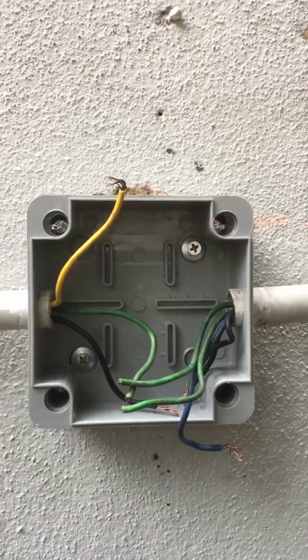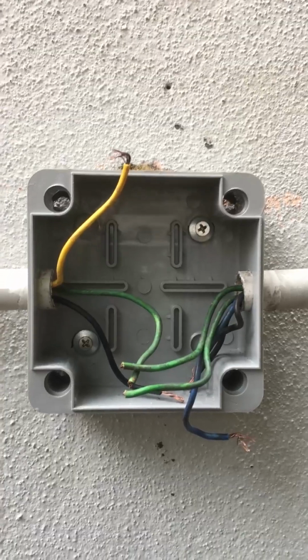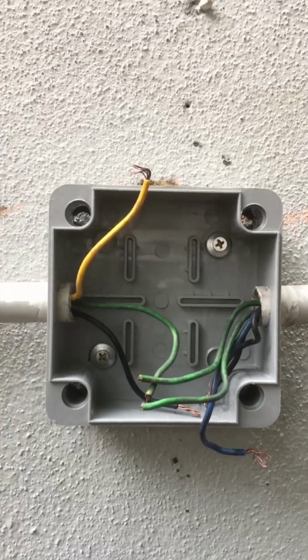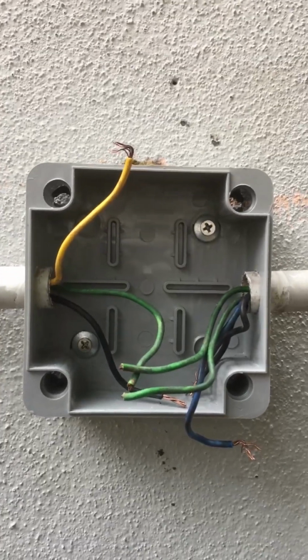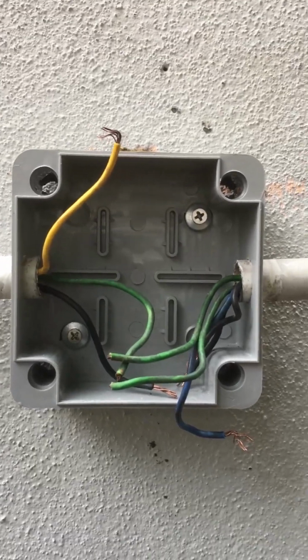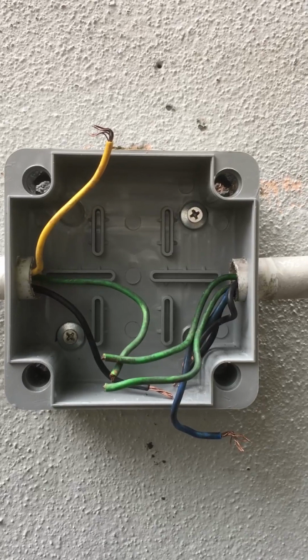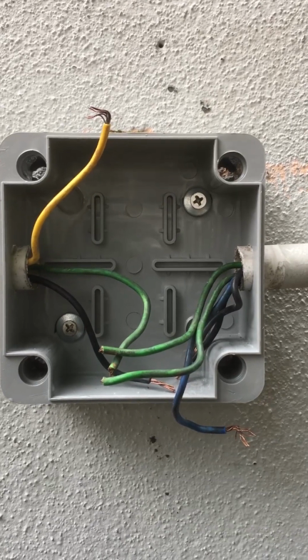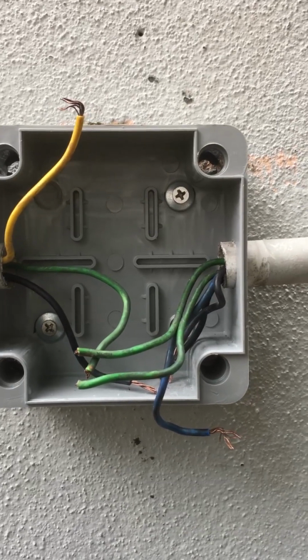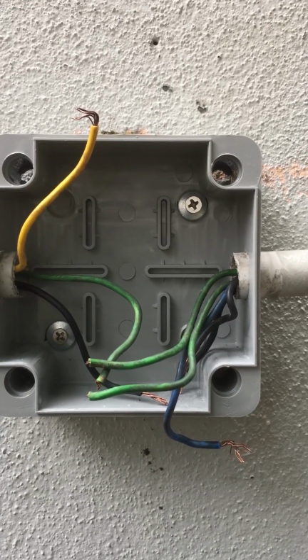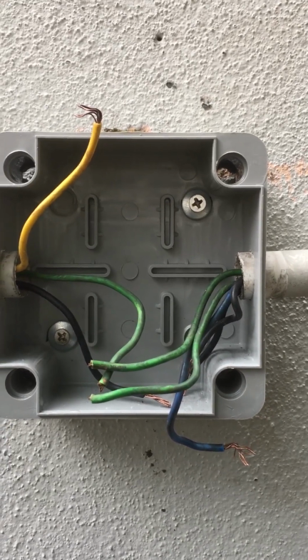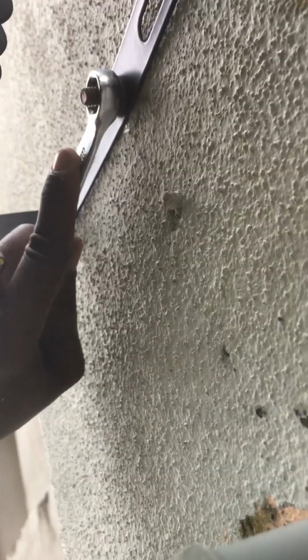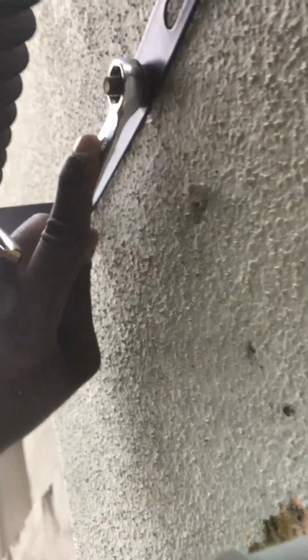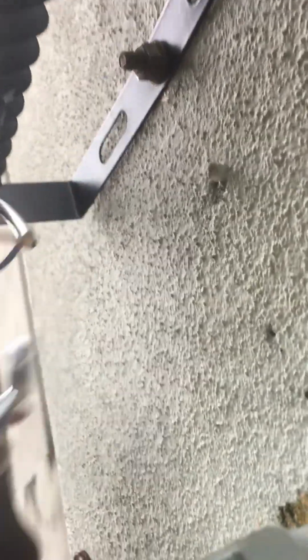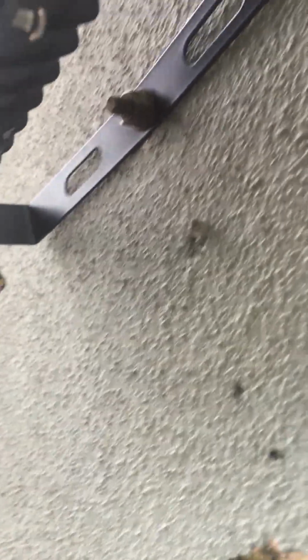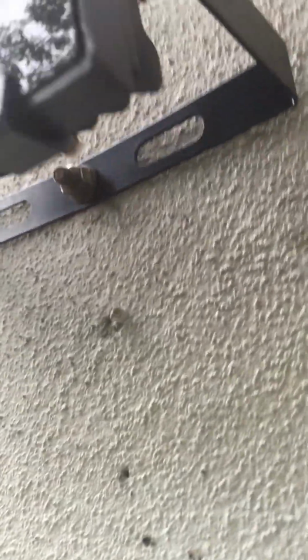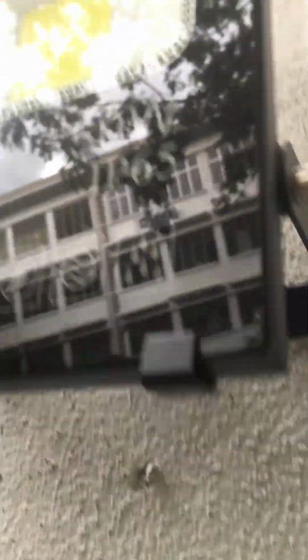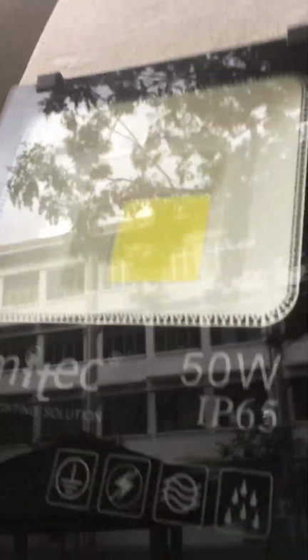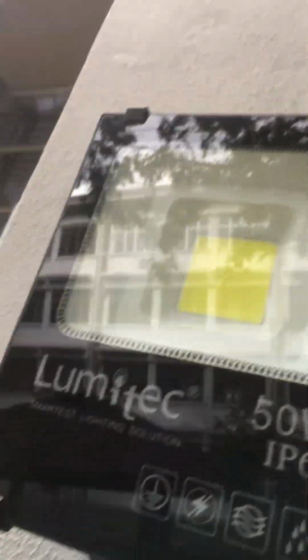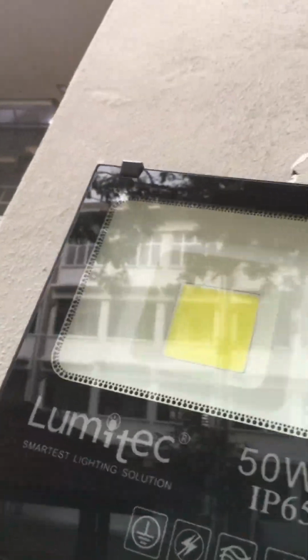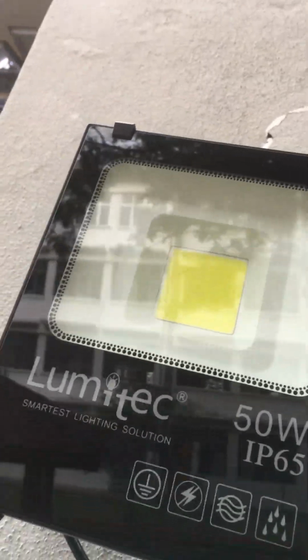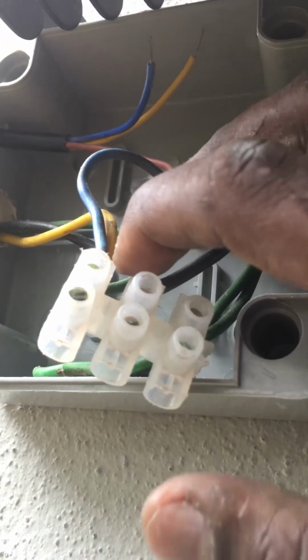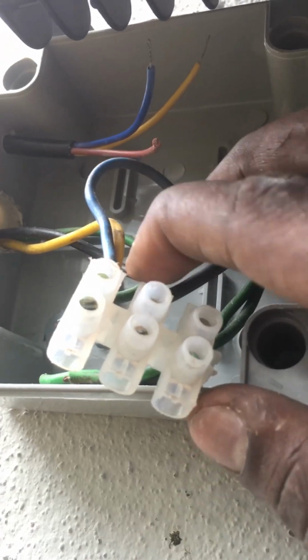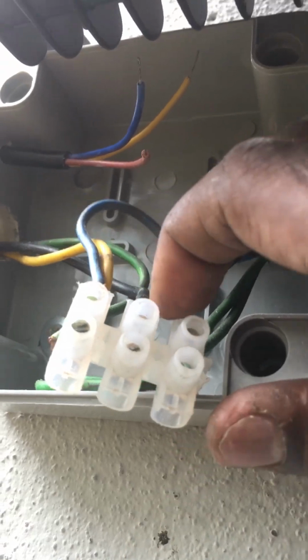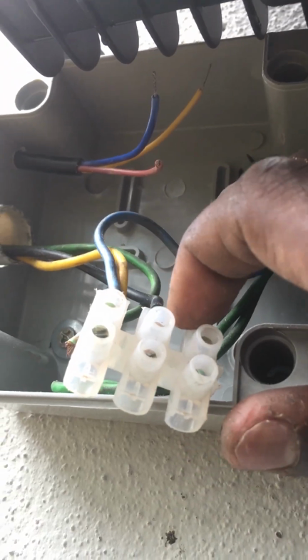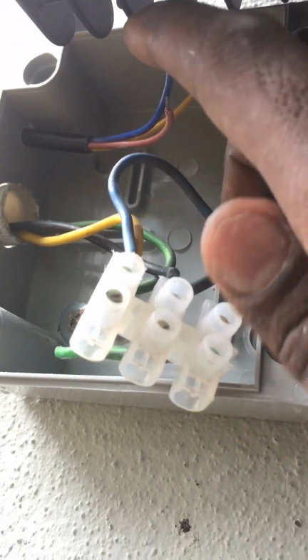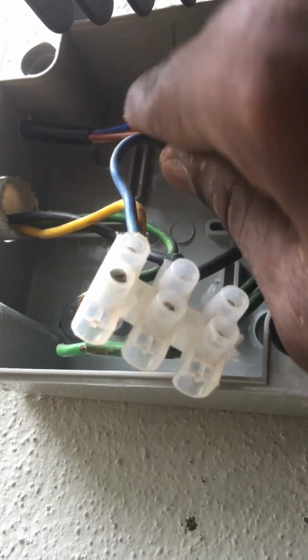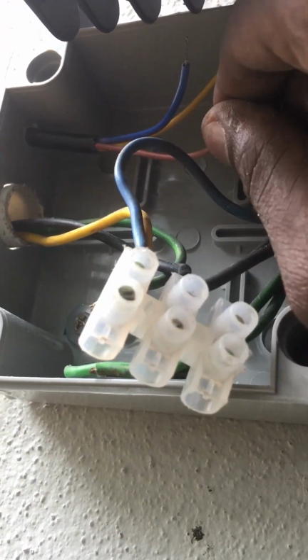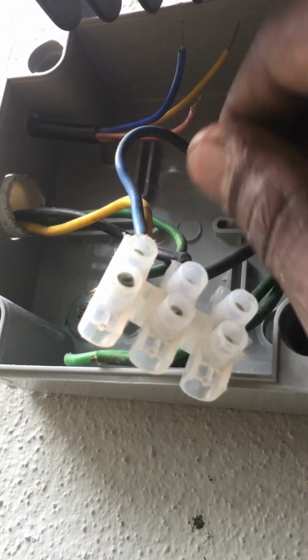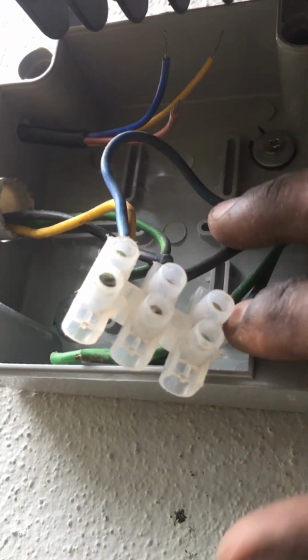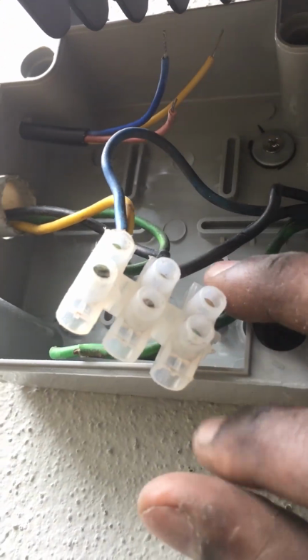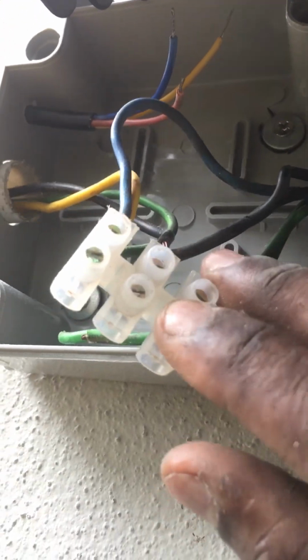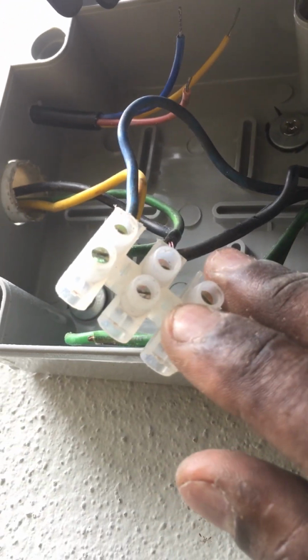Next, put the conduit pipe with wire inside the waterproof junction box, then install the new outdoor LED spotlight at the same nut wall plug. Make a hole at the side of the waterproof junction box to put the spotlight wire inside.